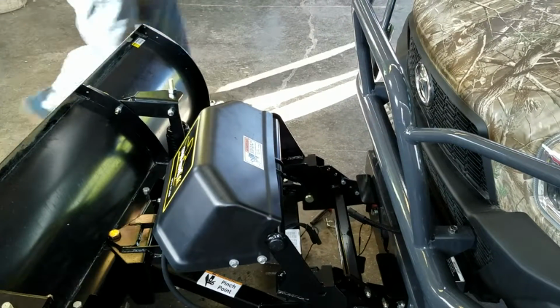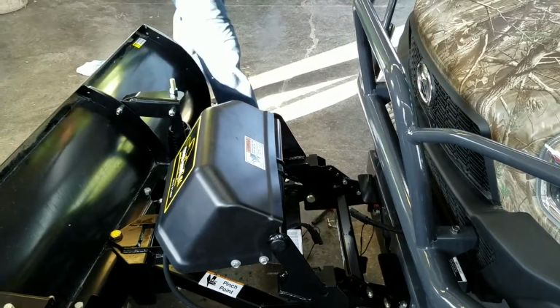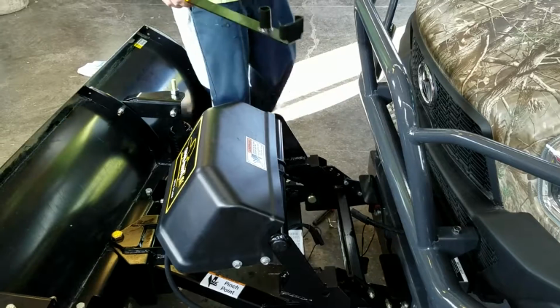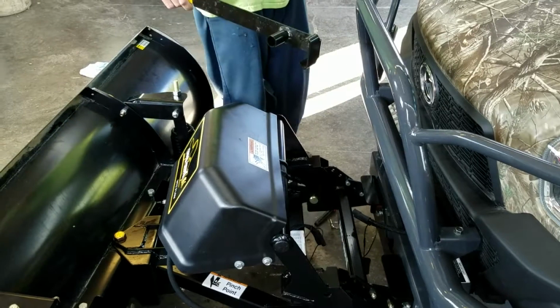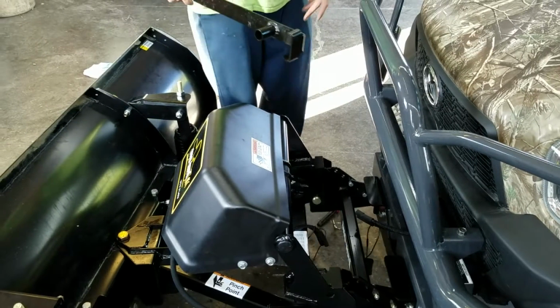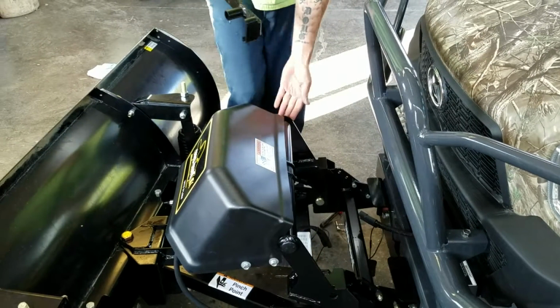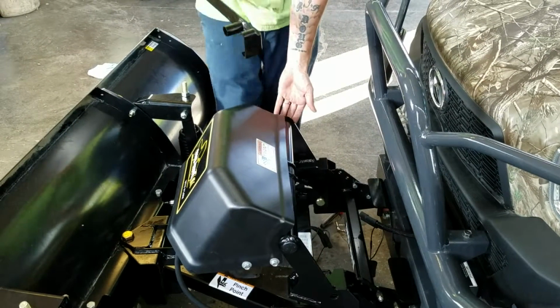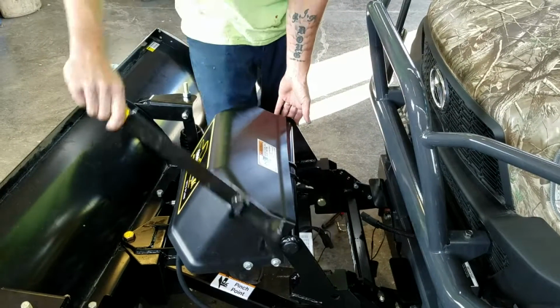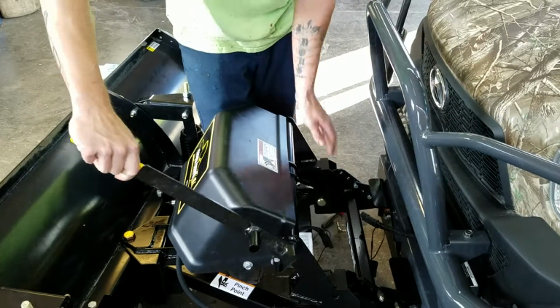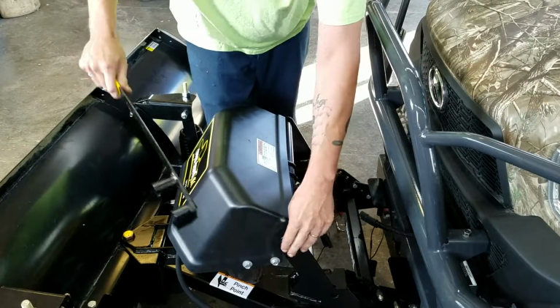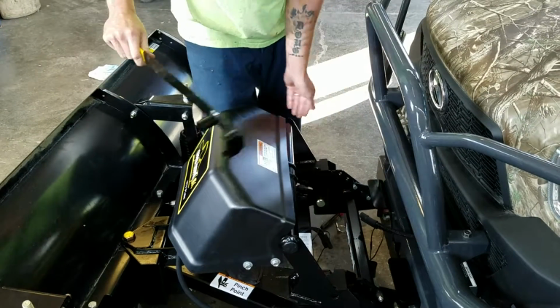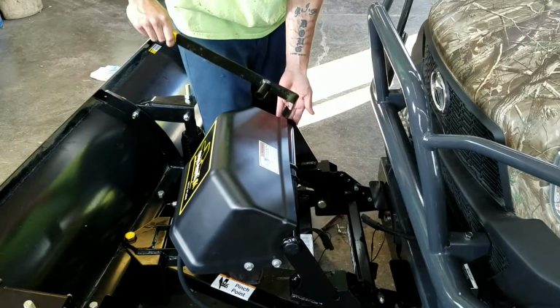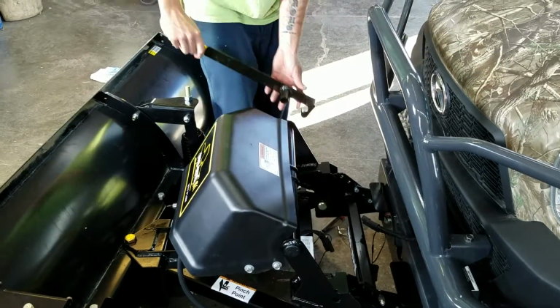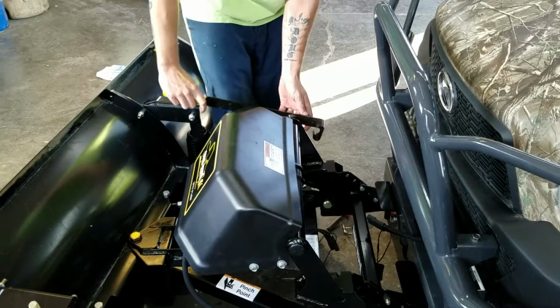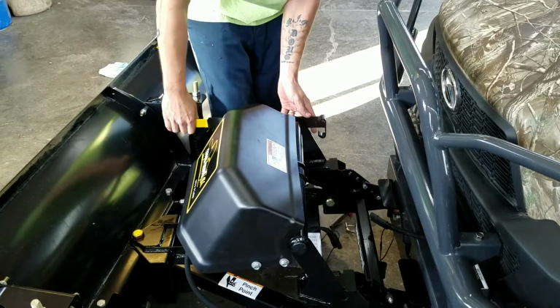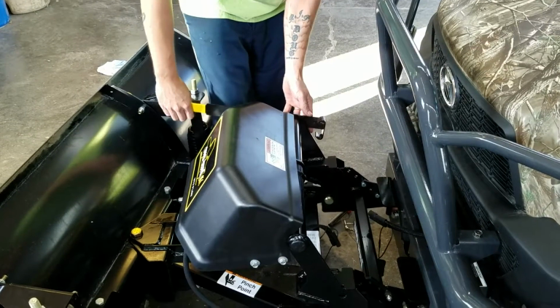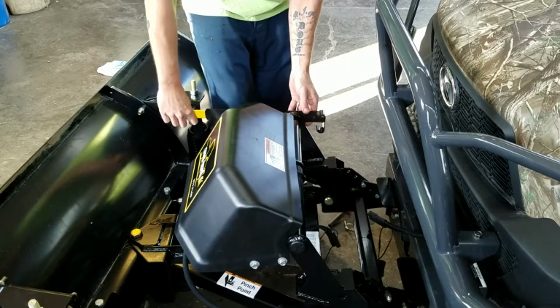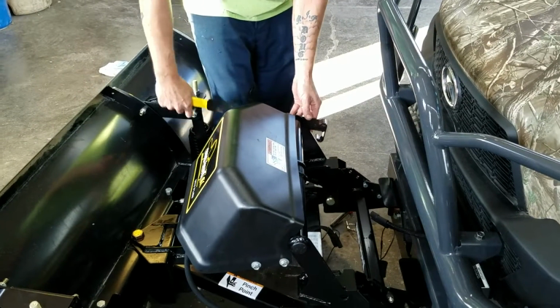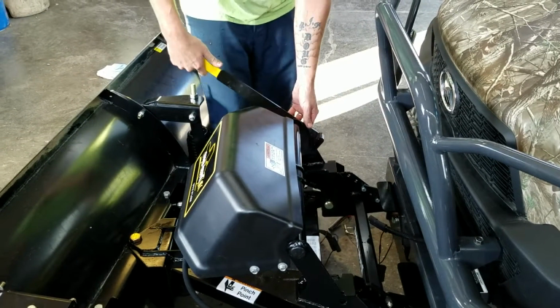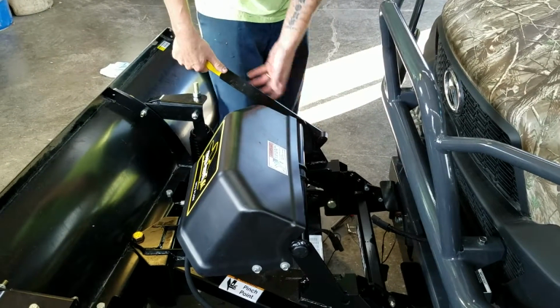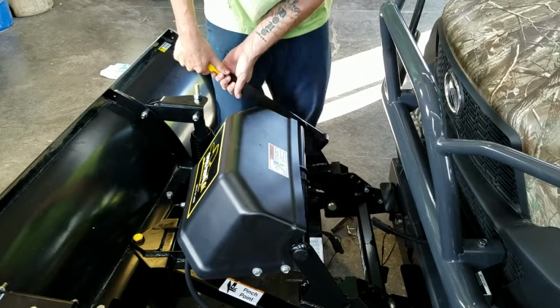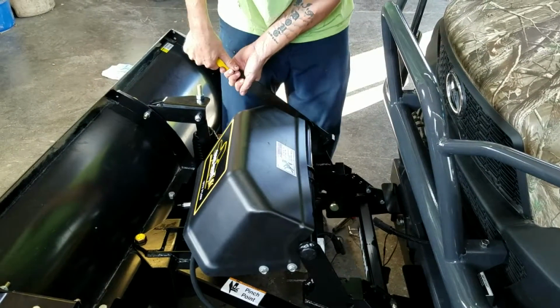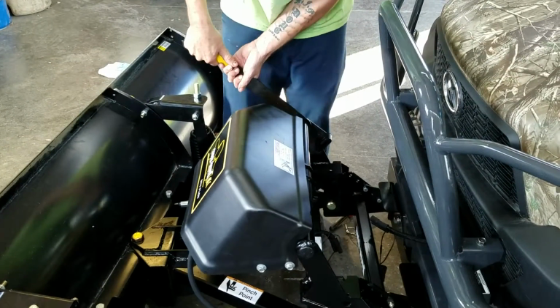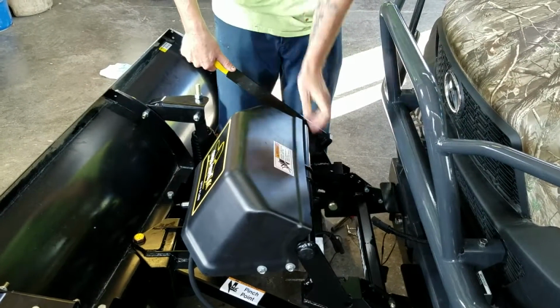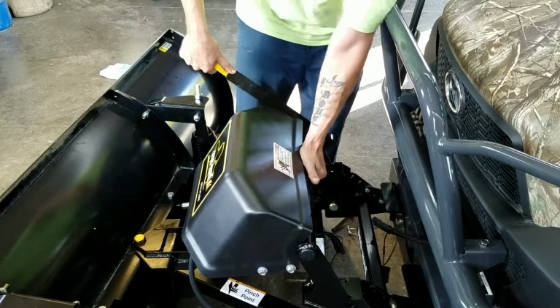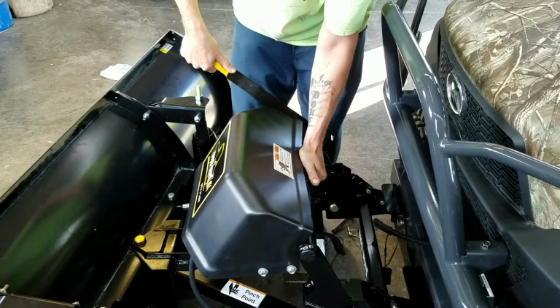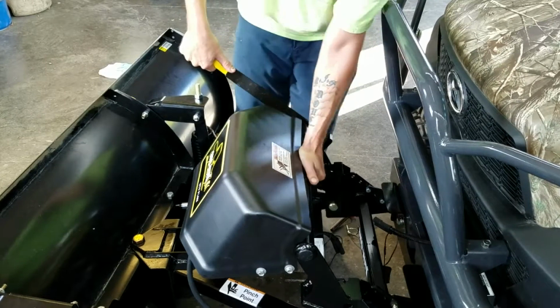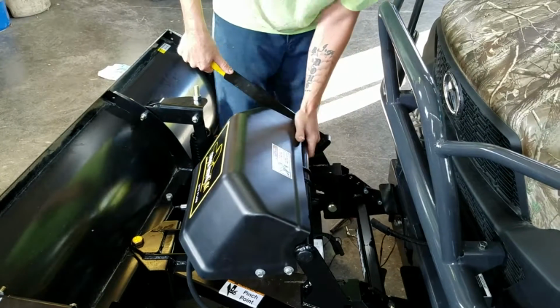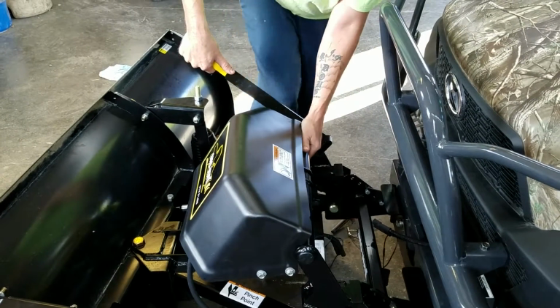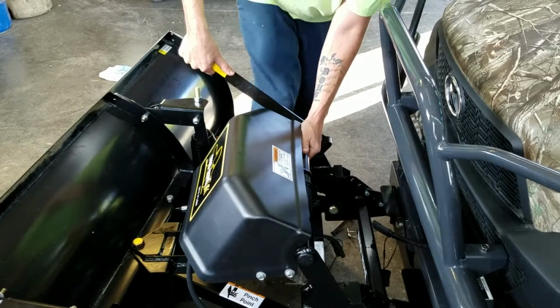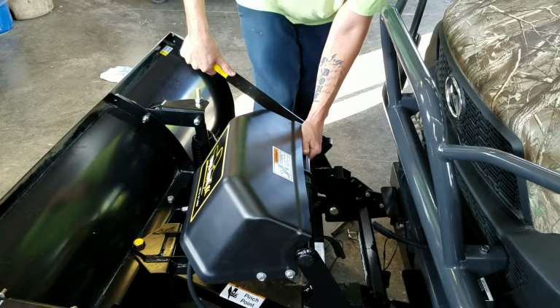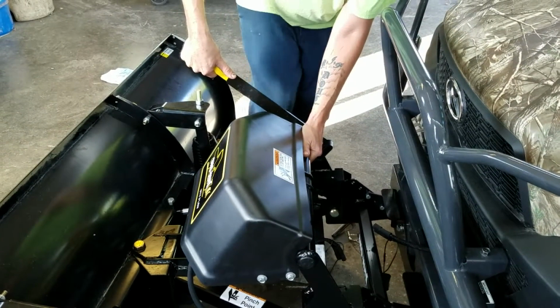We've got this tool here. You take off one of your caps on either end — I've taken the cap off on this end — so you slide it in the hole and you just raise up on it. Take your stand down.